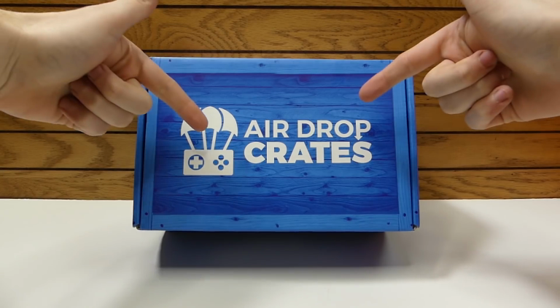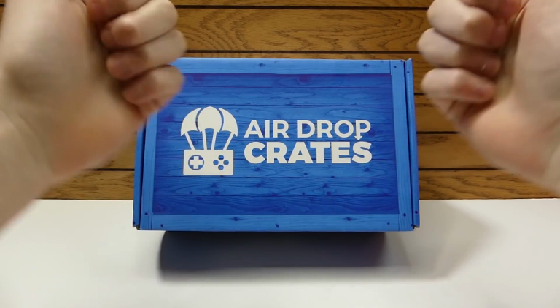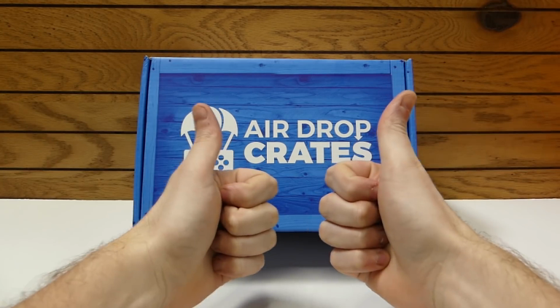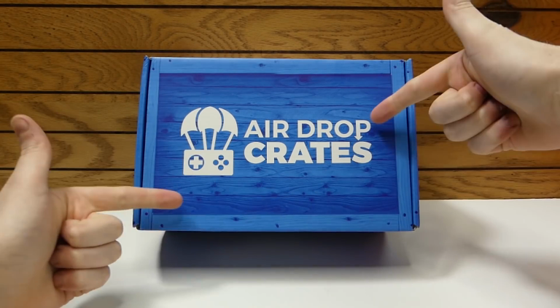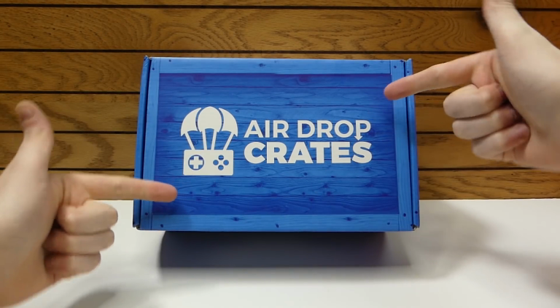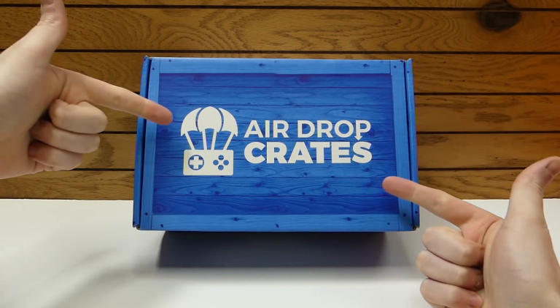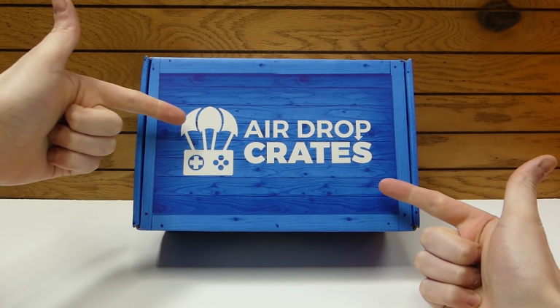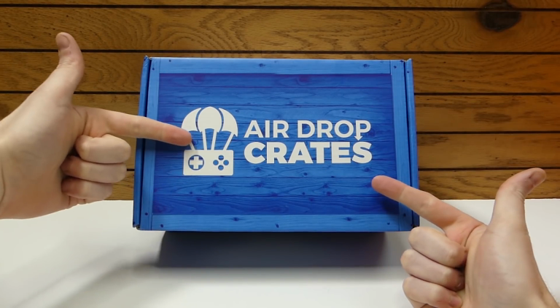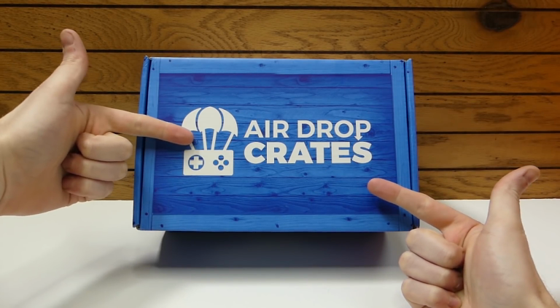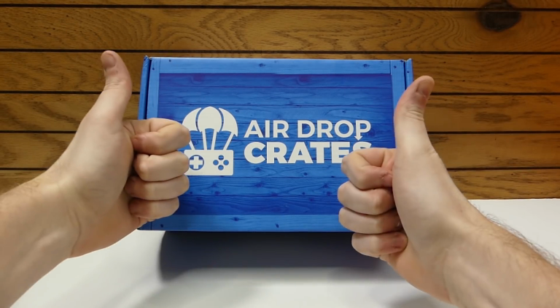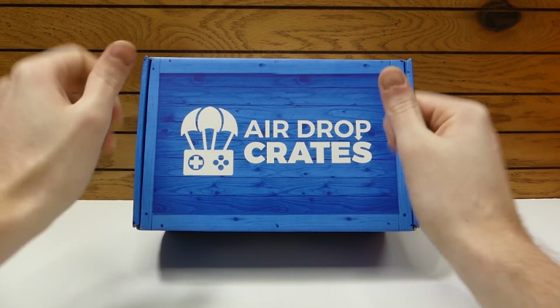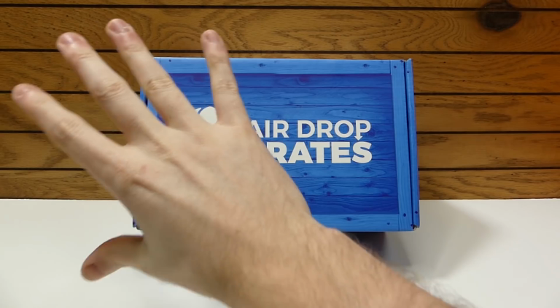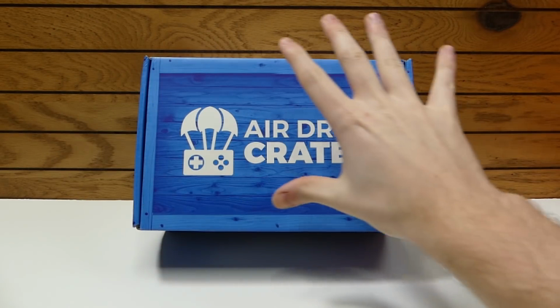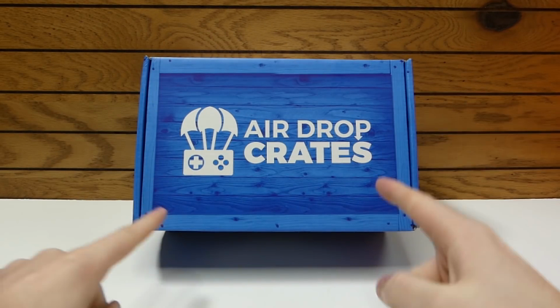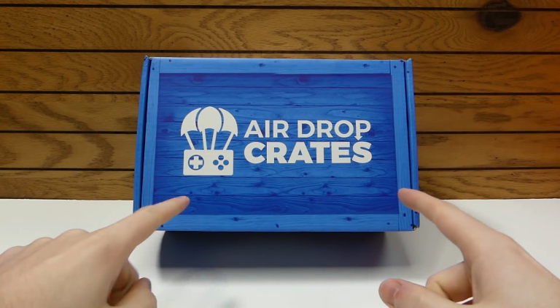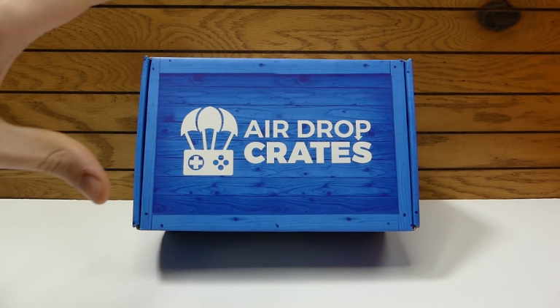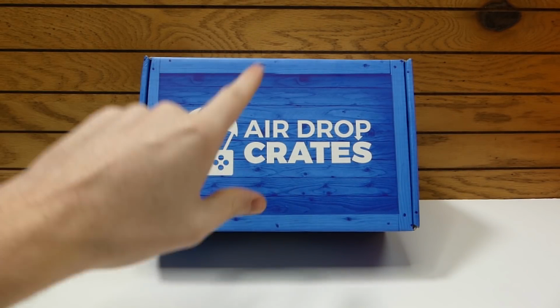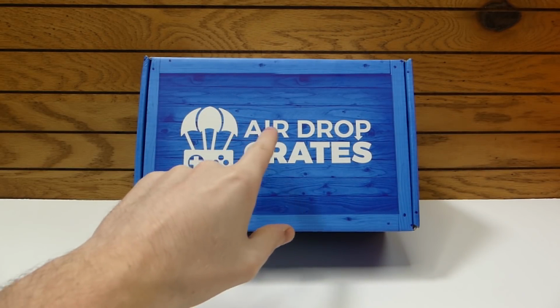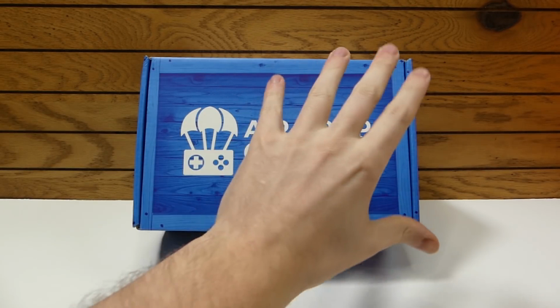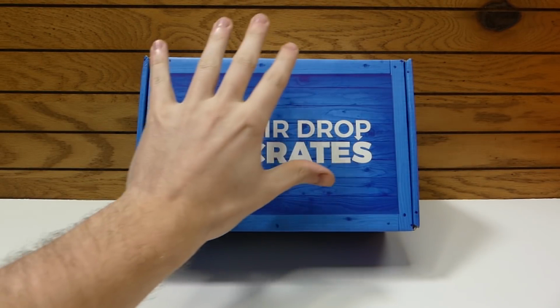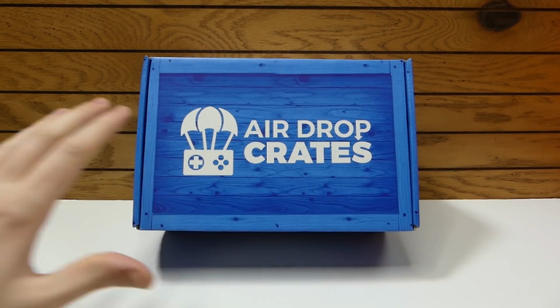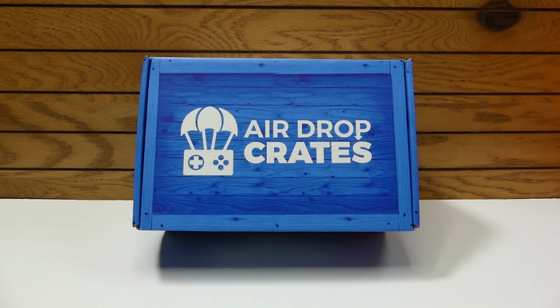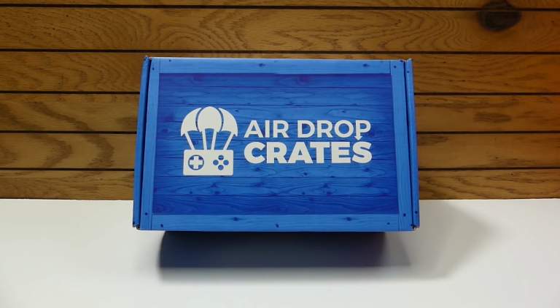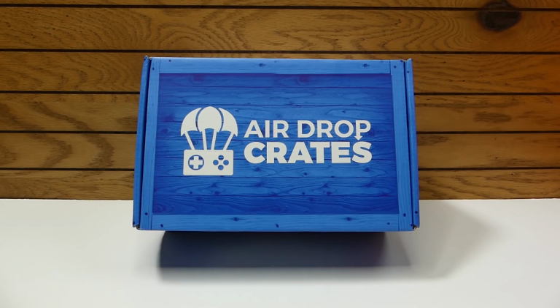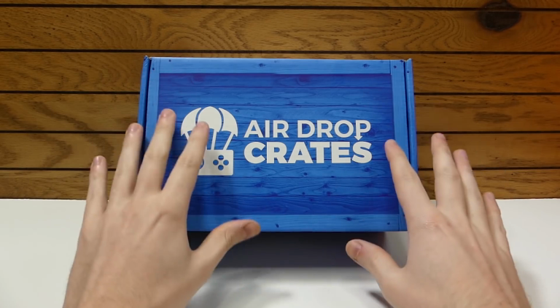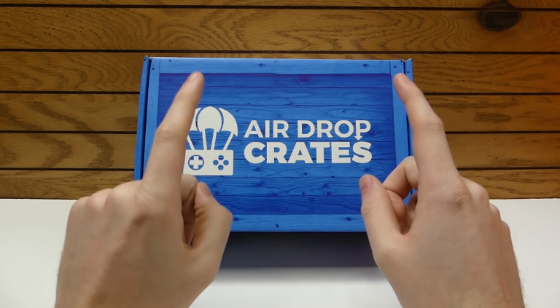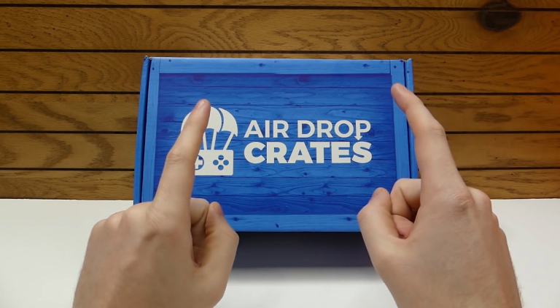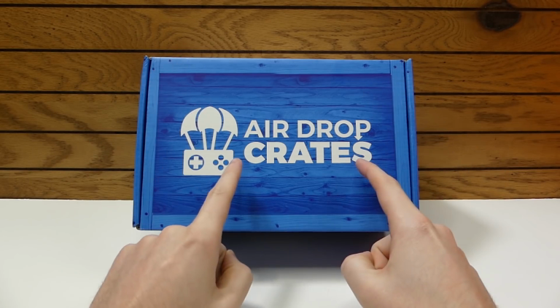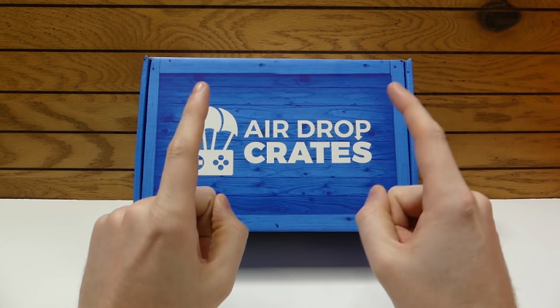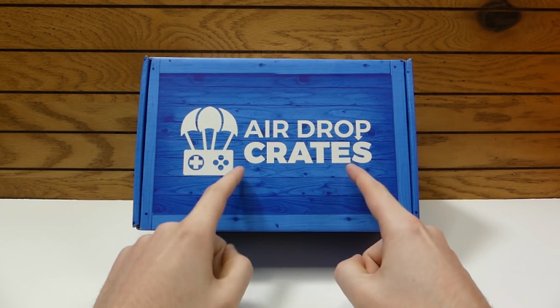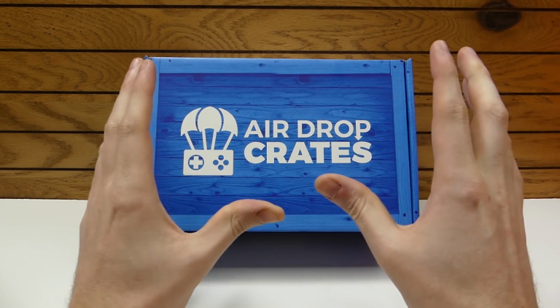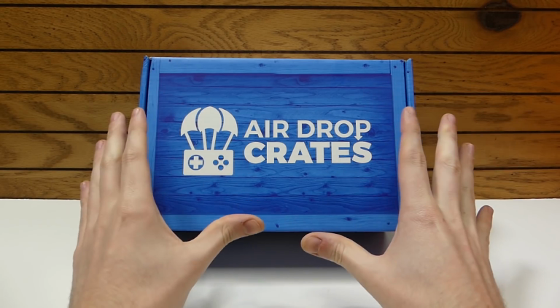Hey everybody, what's going on? Speedy Diver here and this is Airdrop Crates. This is a monthly subscription box and I believe it's for the month of November. This is the Battle Royale Crate.